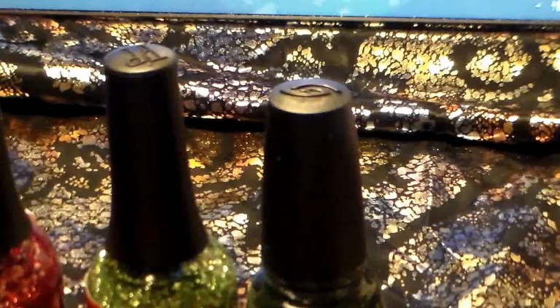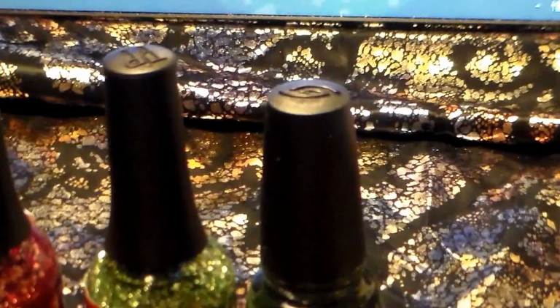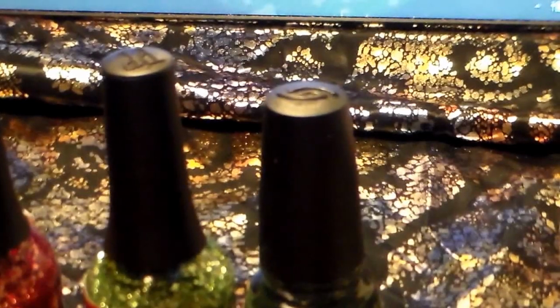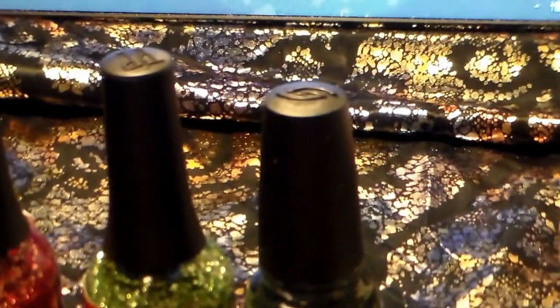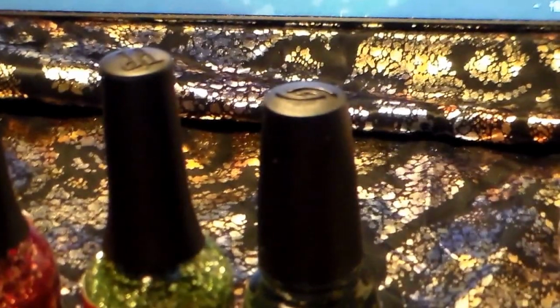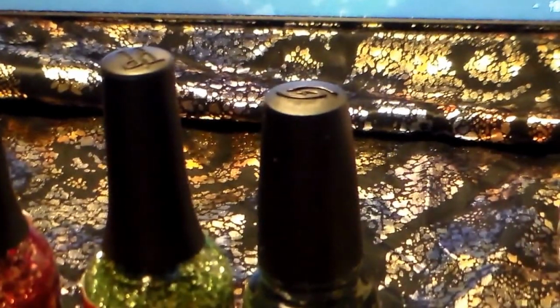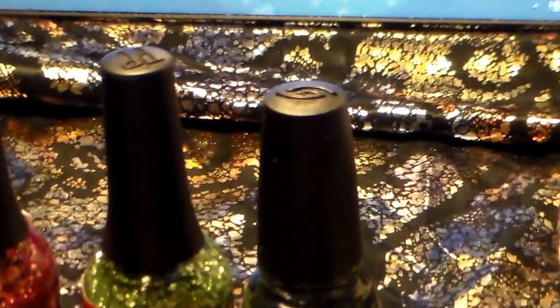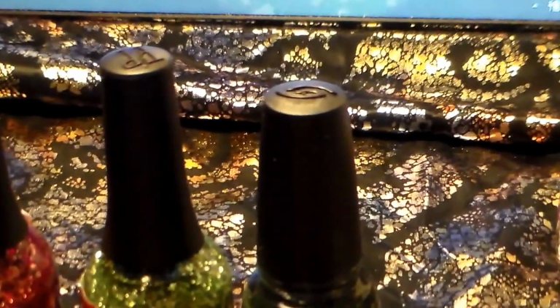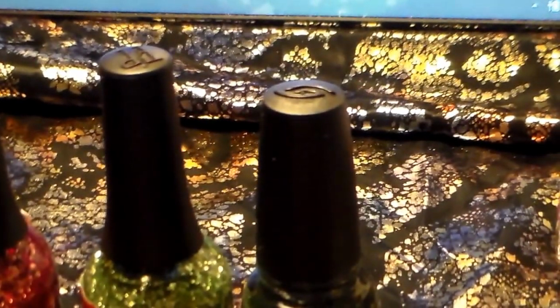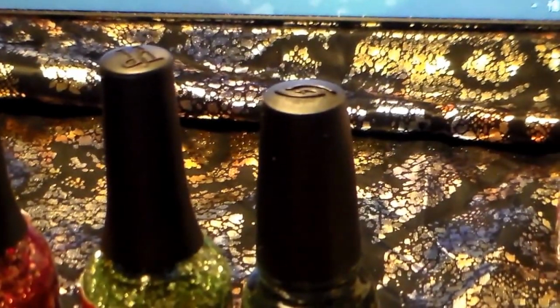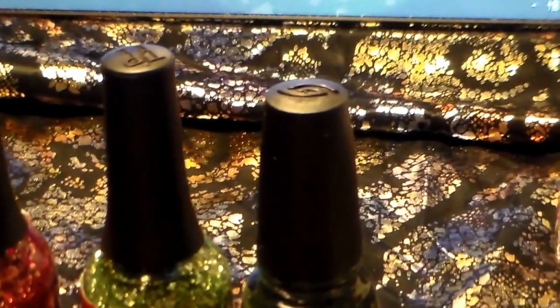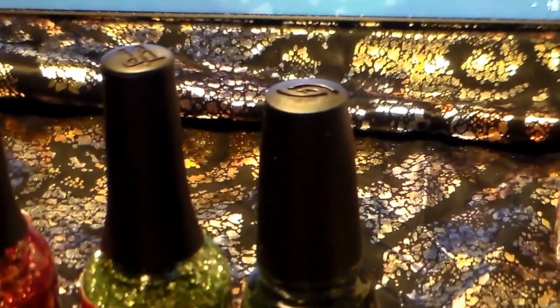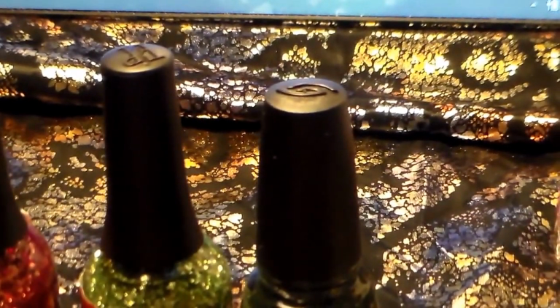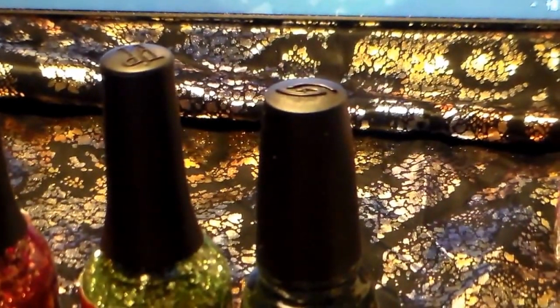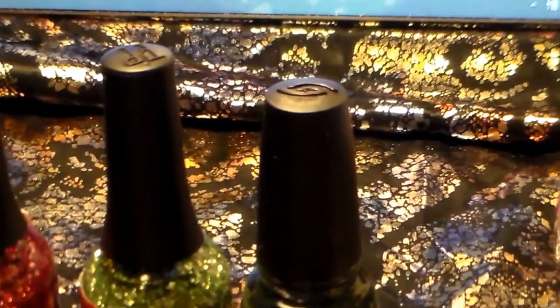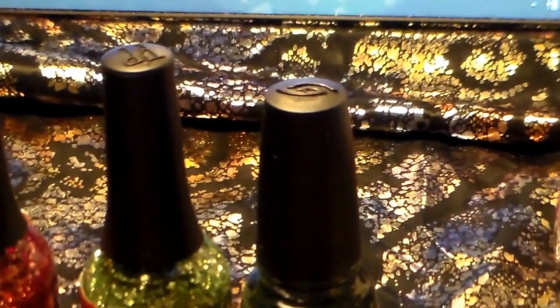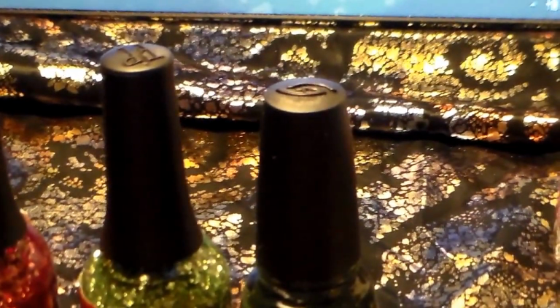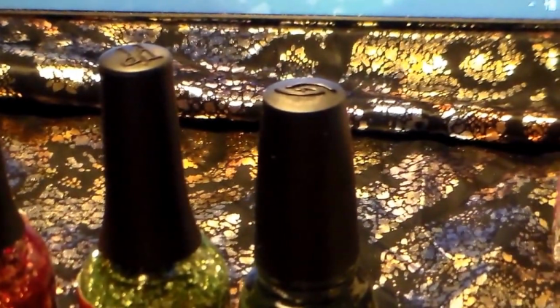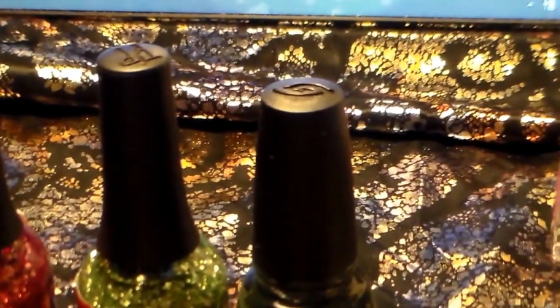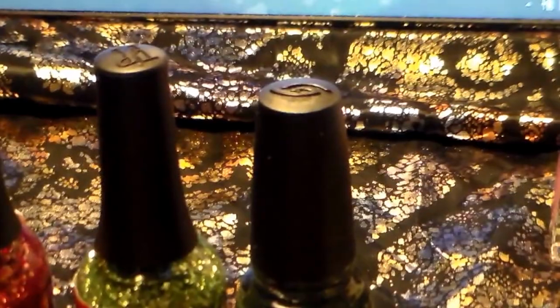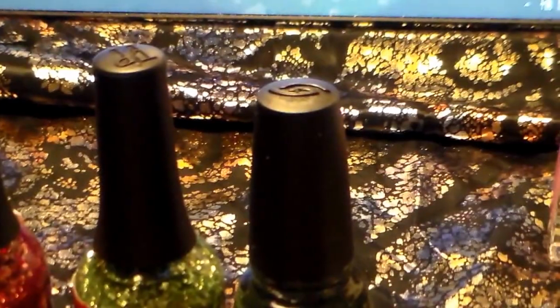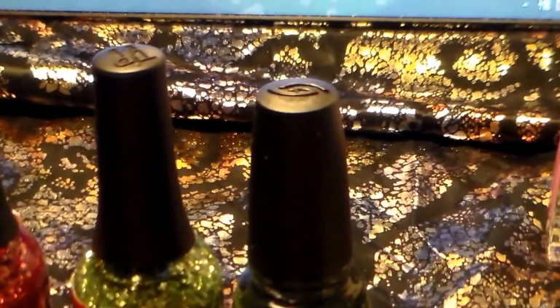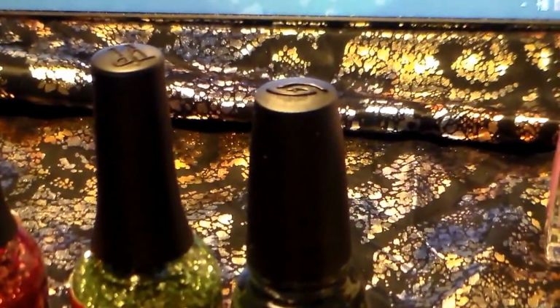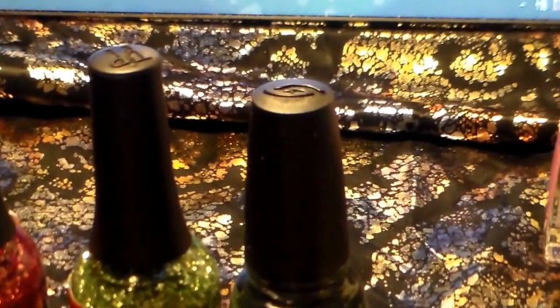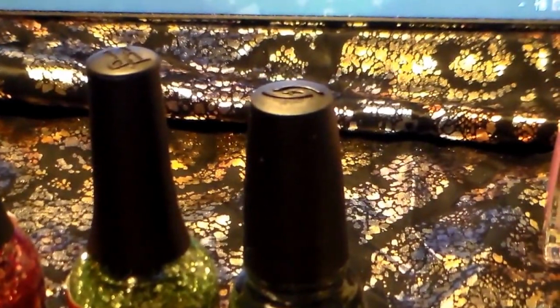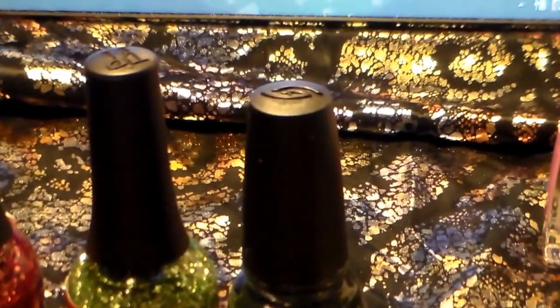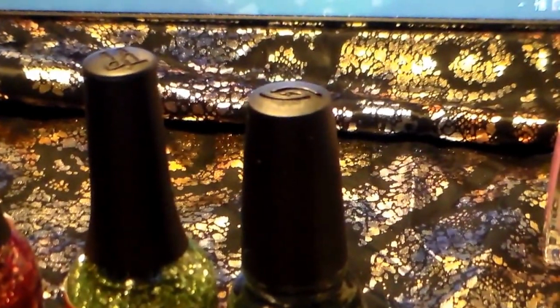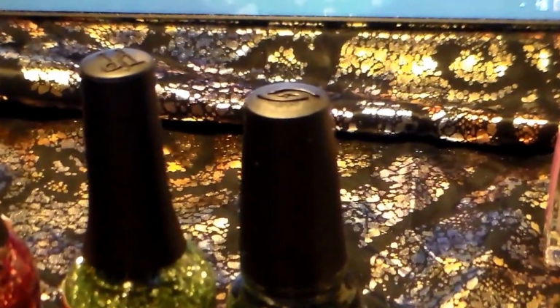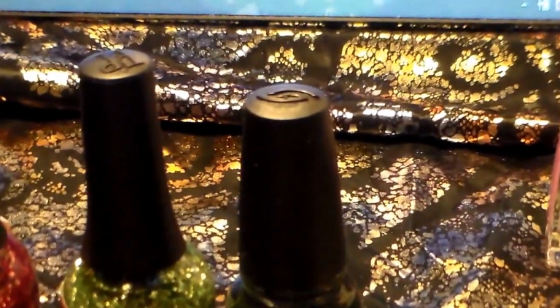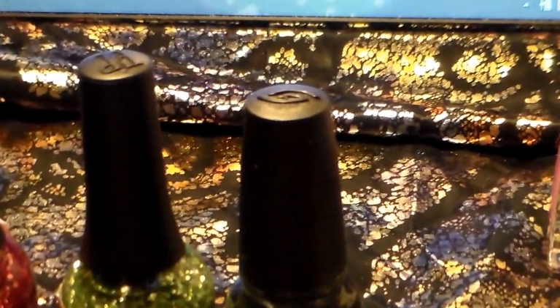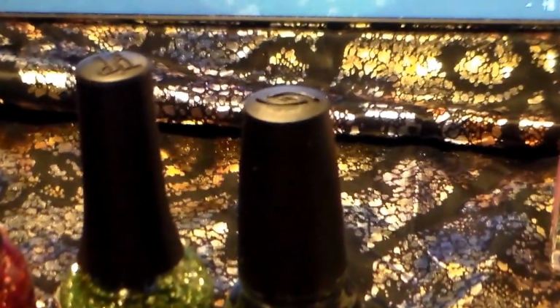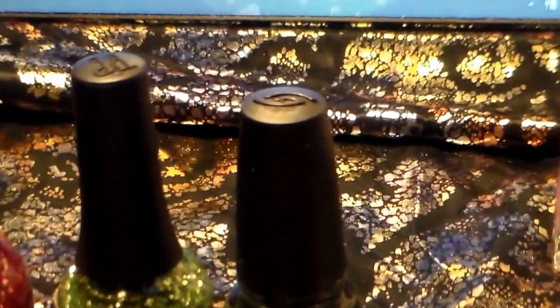Hello, this is my August haul from Sally's and Target. I'm a little late filming it.